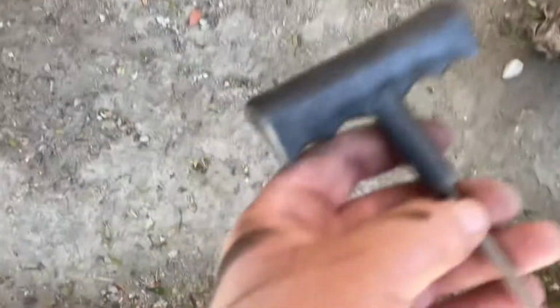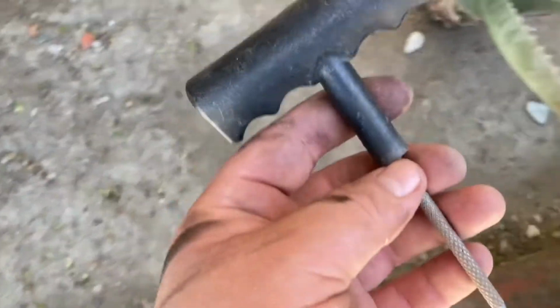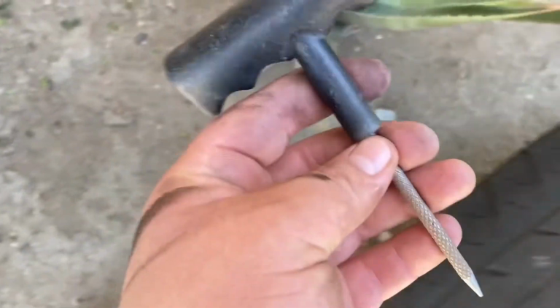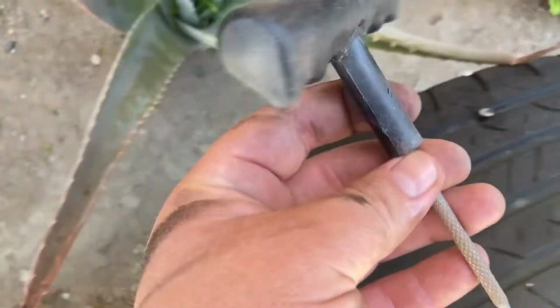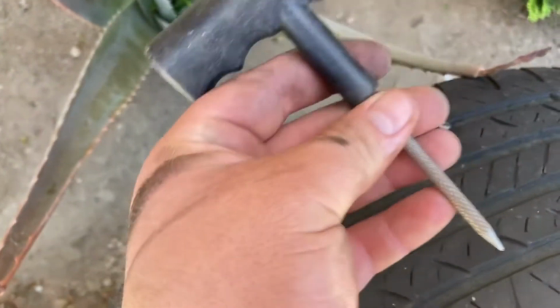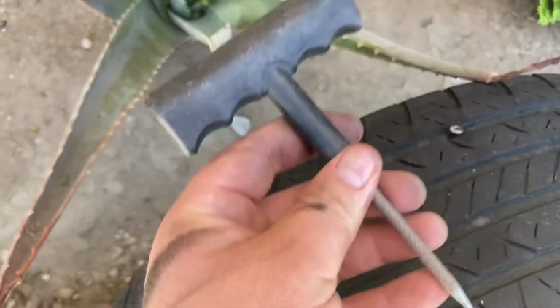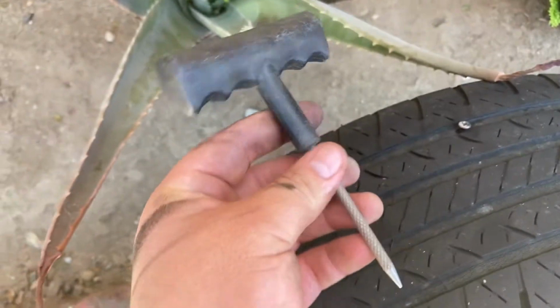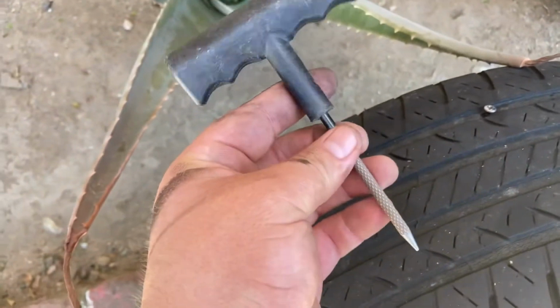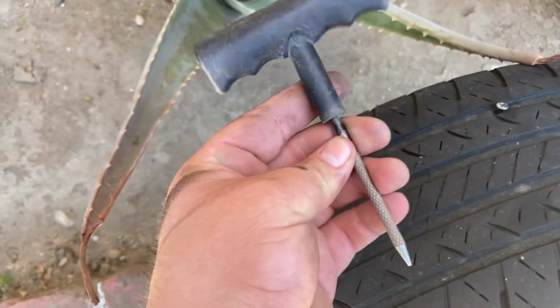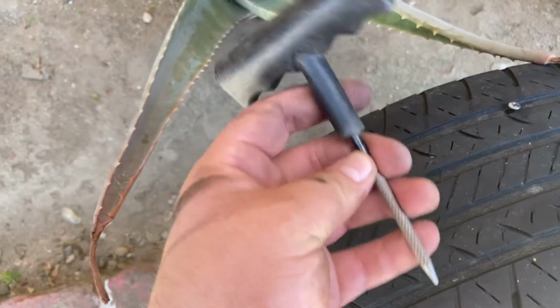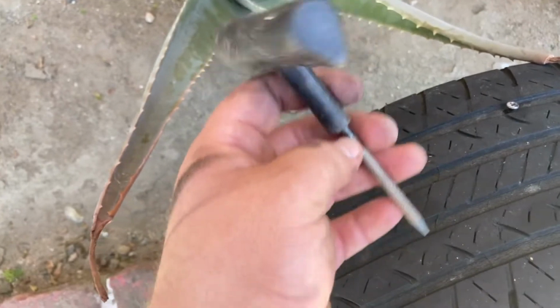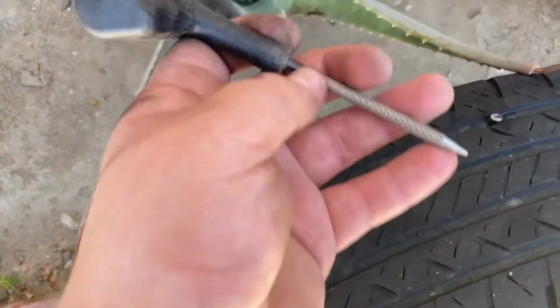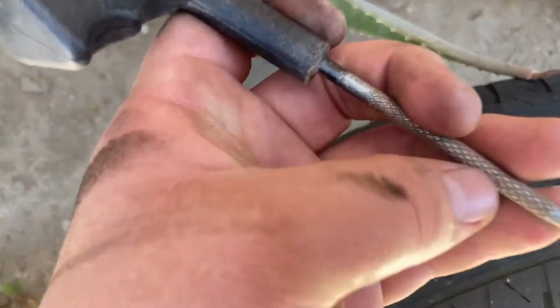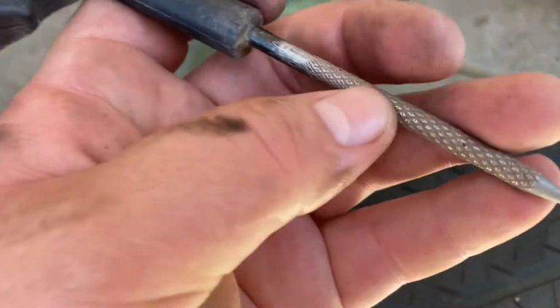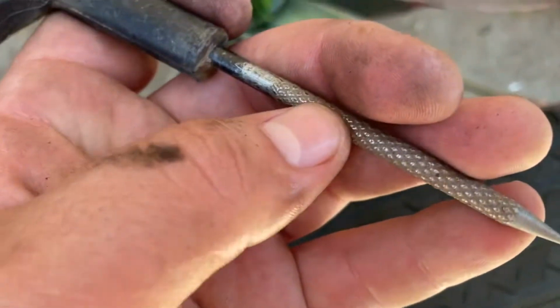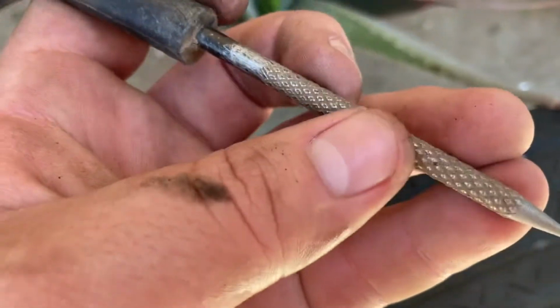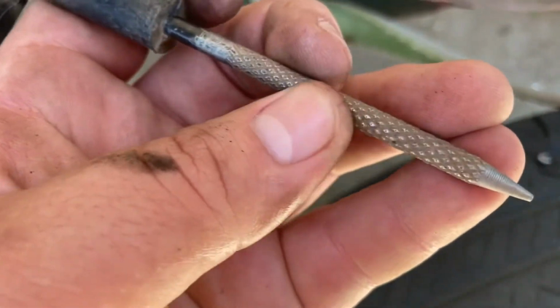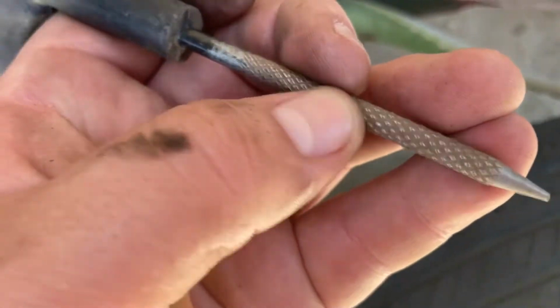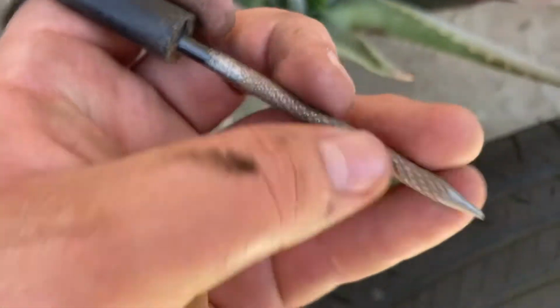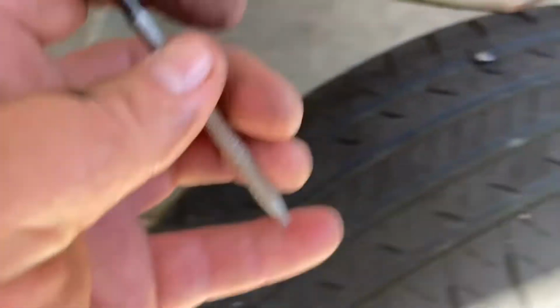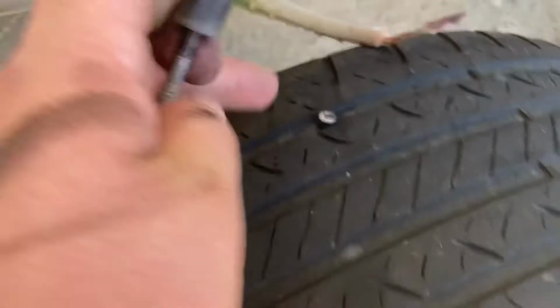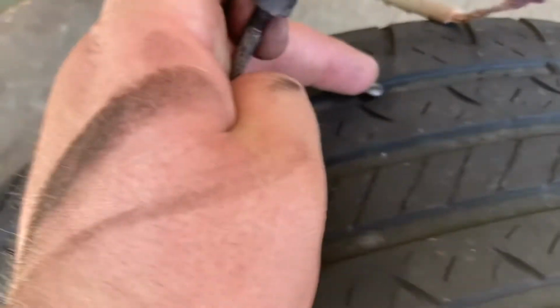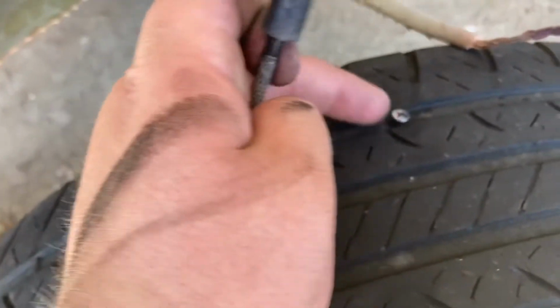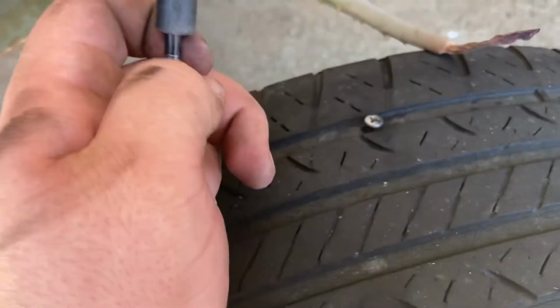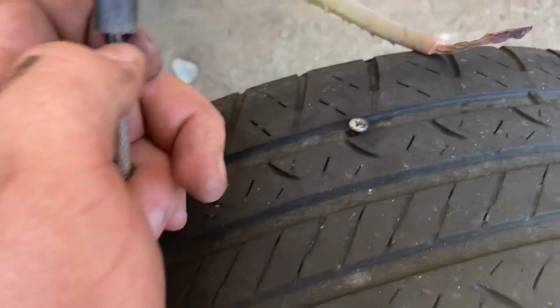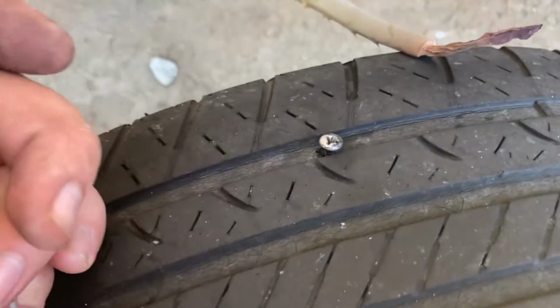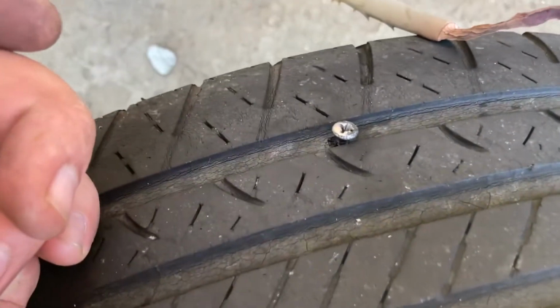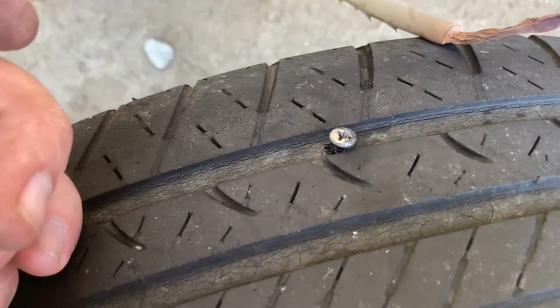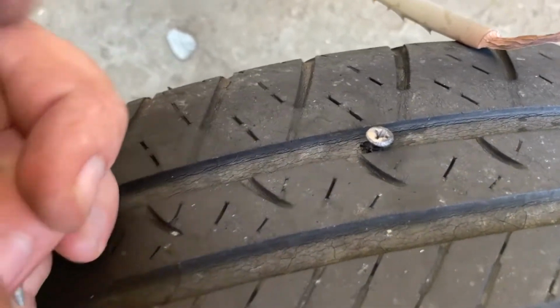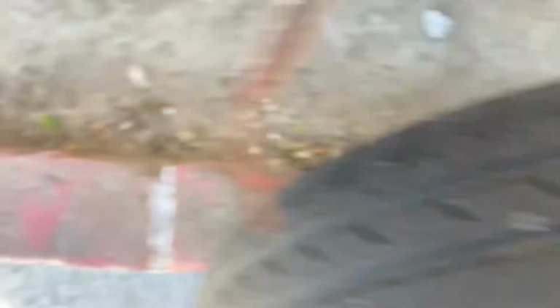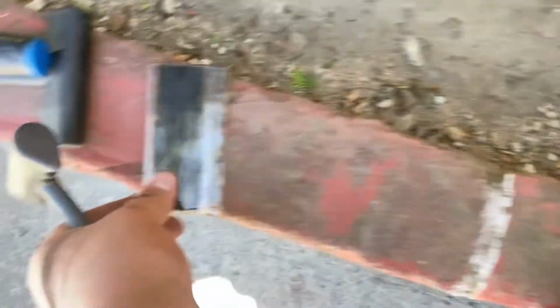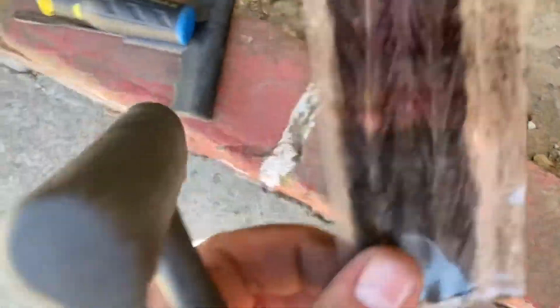As soon as you take out the screw, you're going to want to hit it with the repair tool, which is this one. Basically, it uses these teeth to make the hole more consistent for the adhesion of the patch.